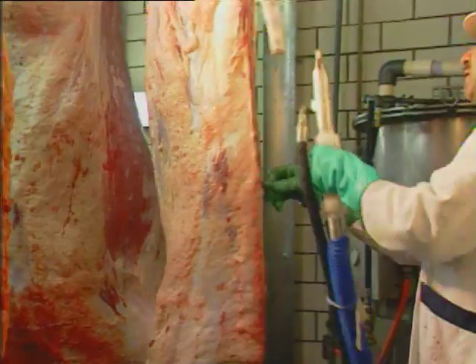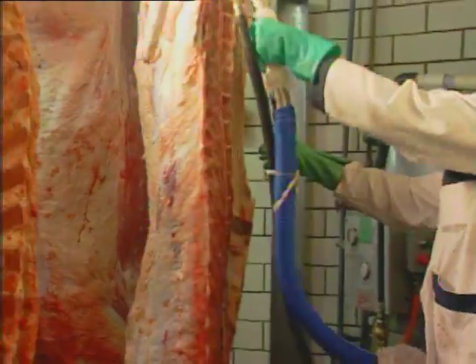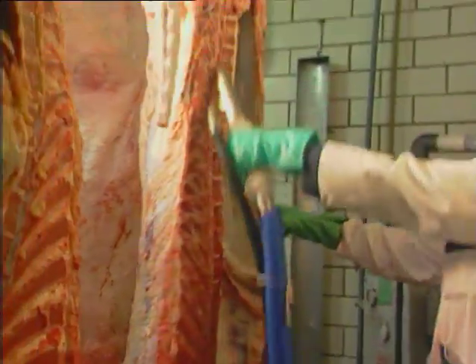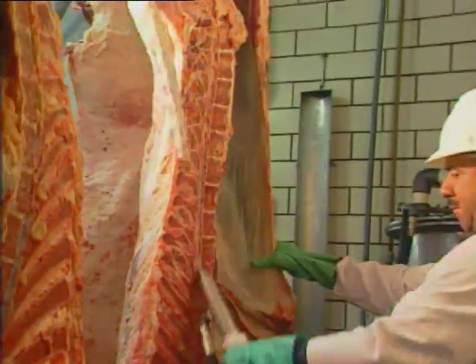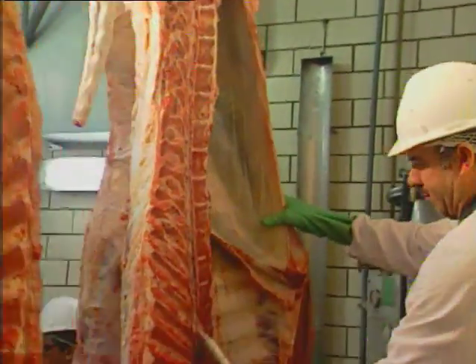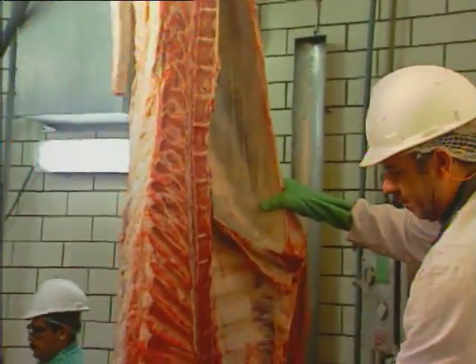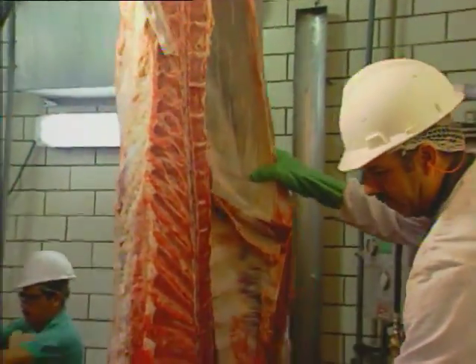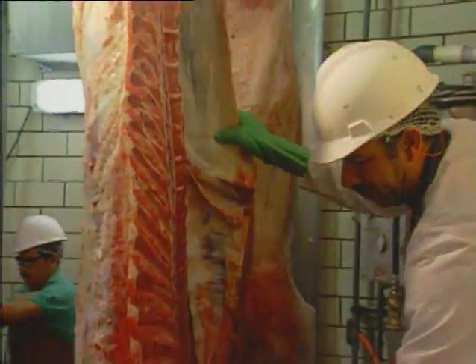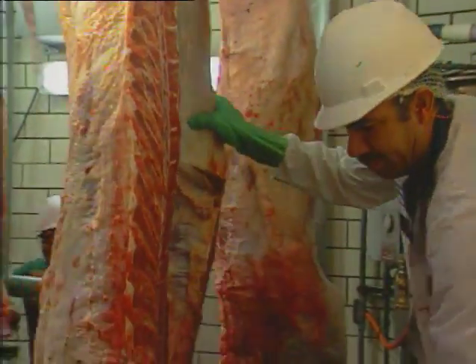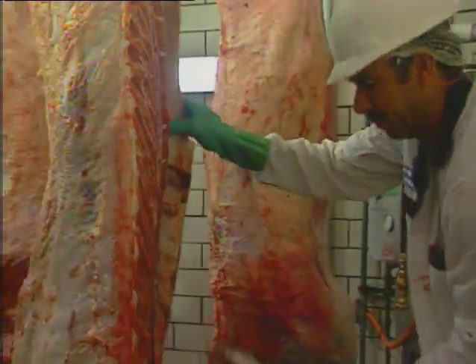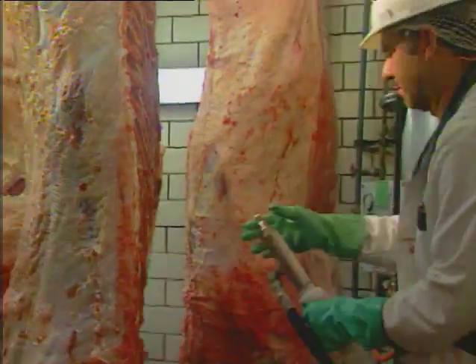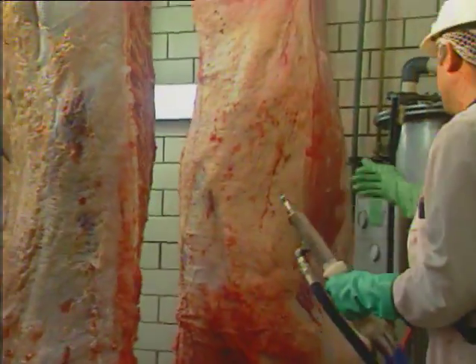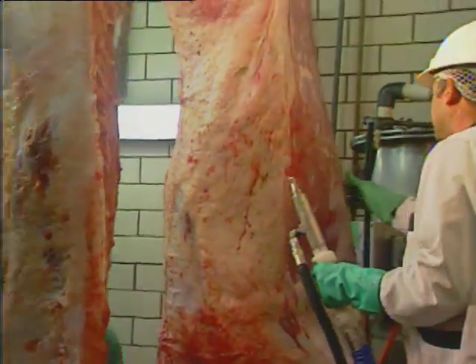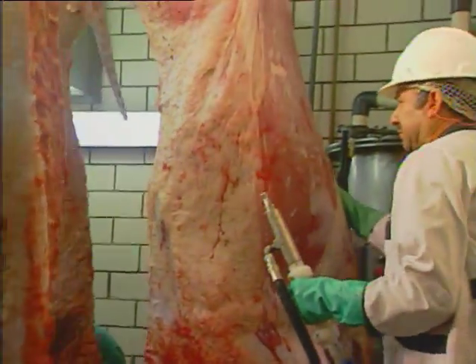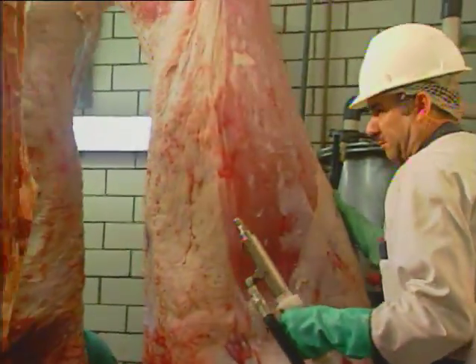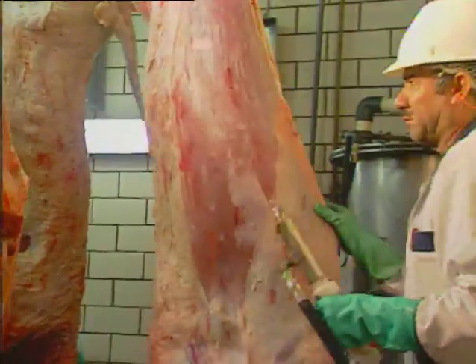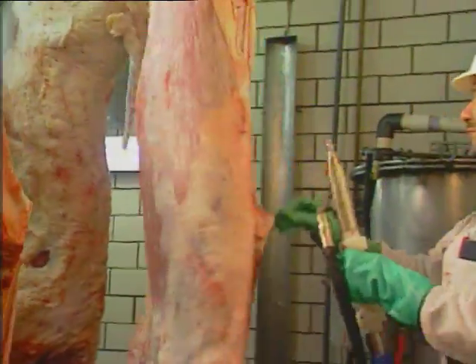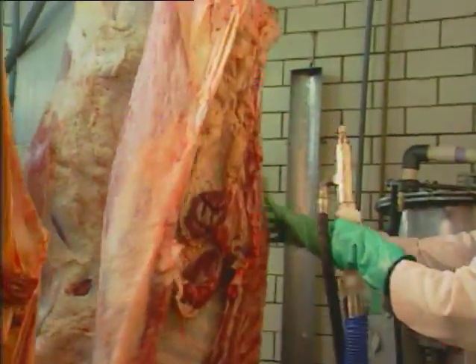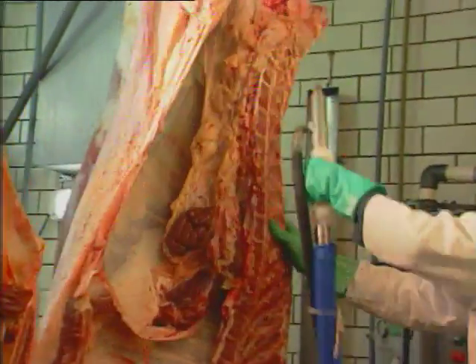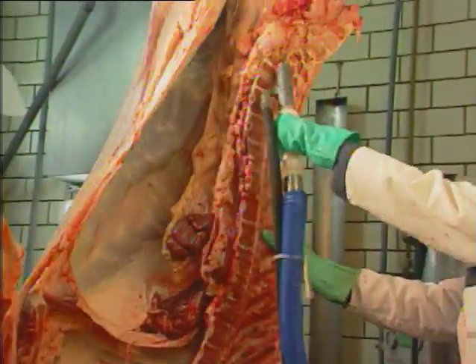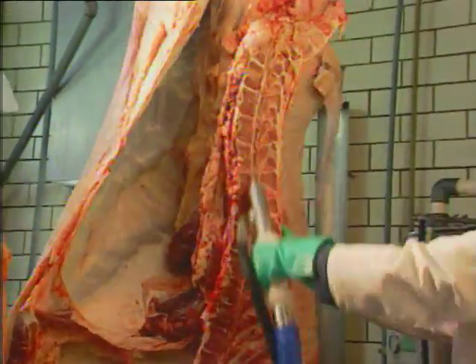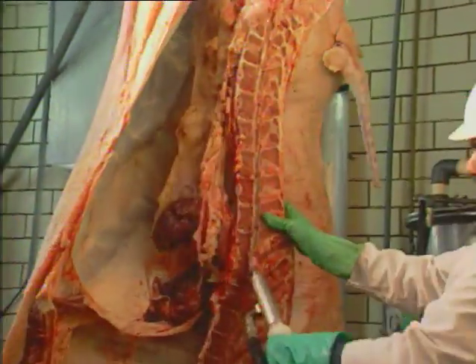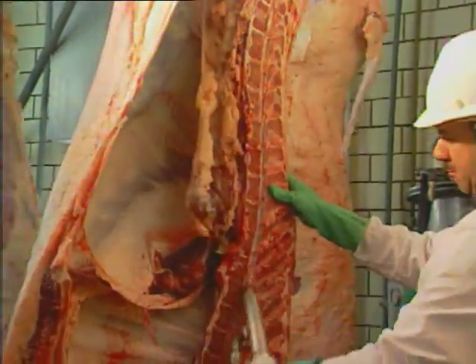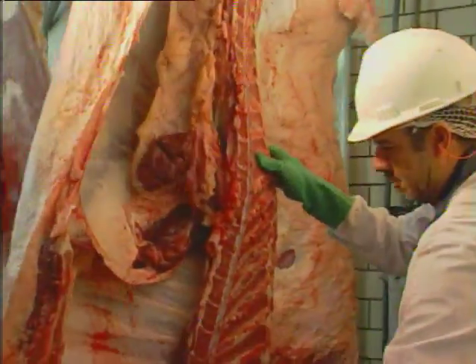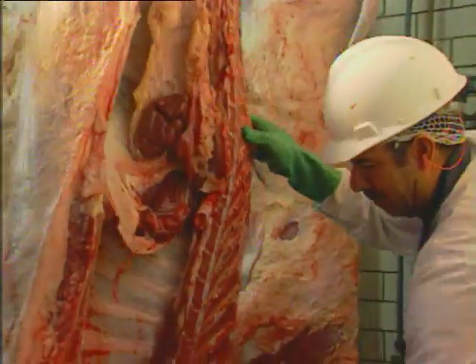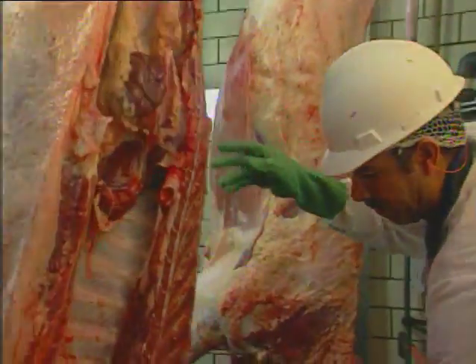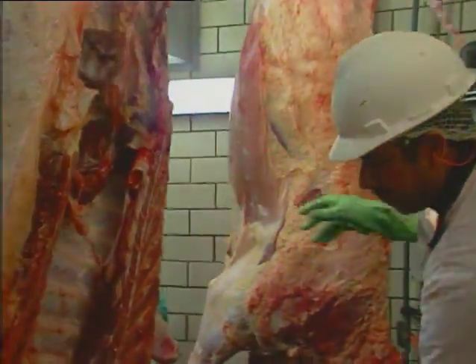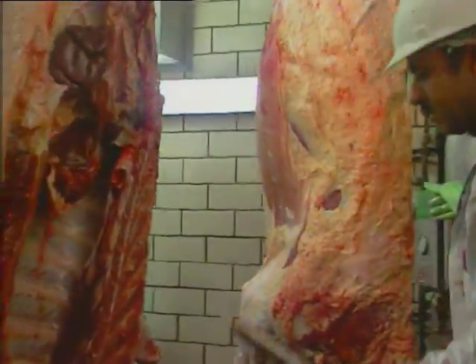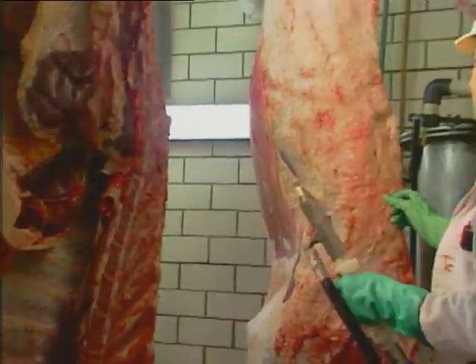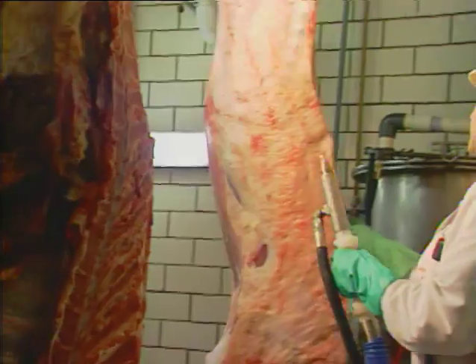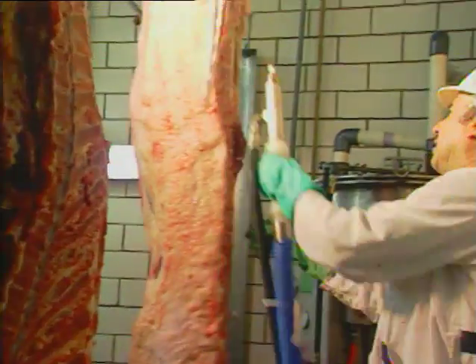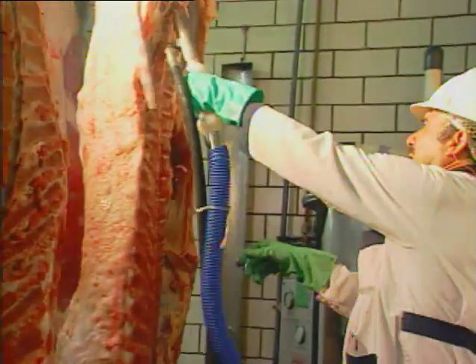The model SR-1 is used for spinal cord removal, but without steam. It creates a high vacuum for fast removal of contamination and spinal cords, with easily changed nozzles for different applications.